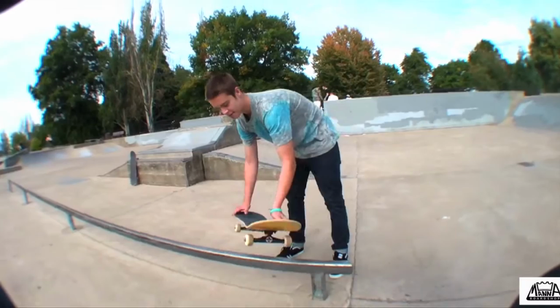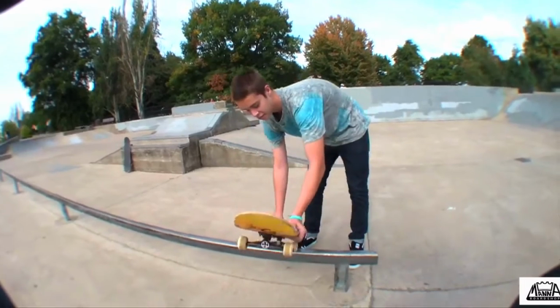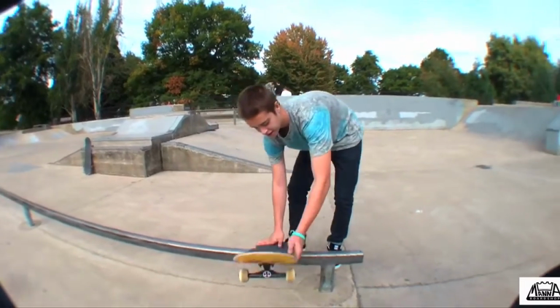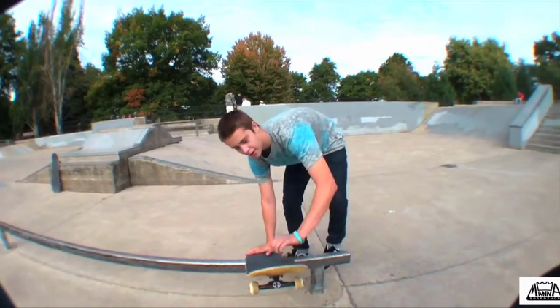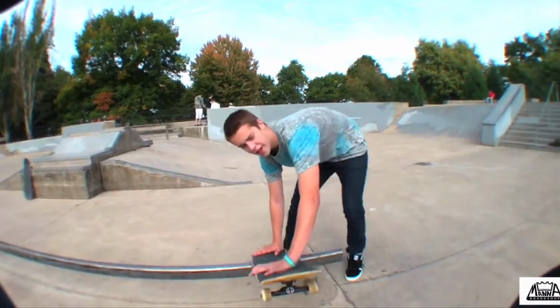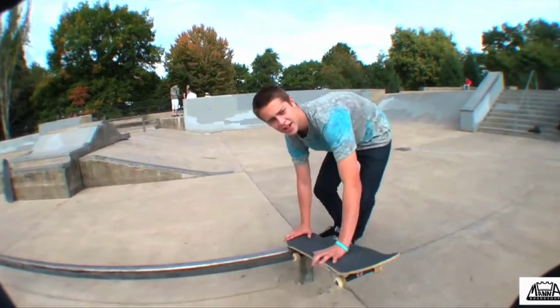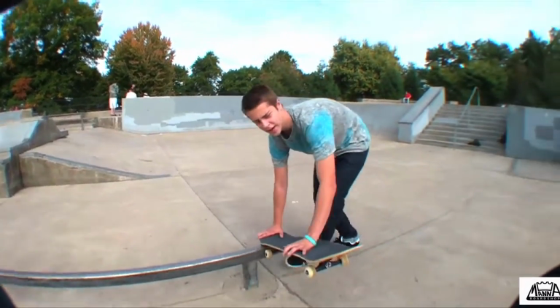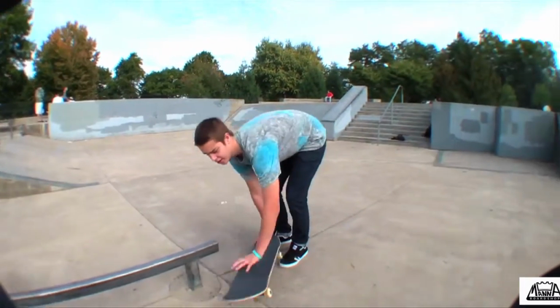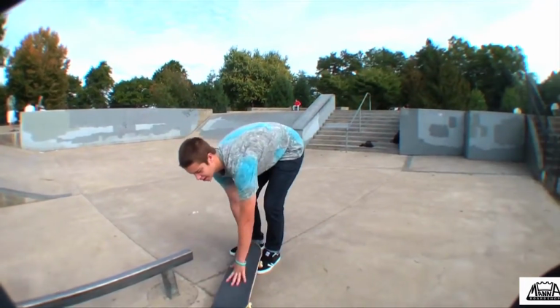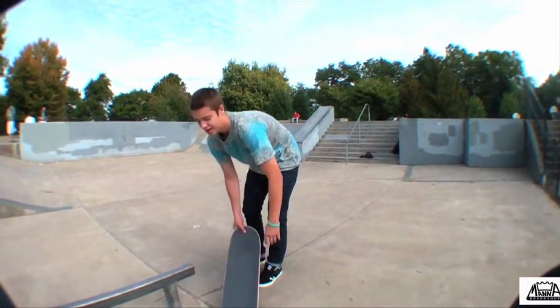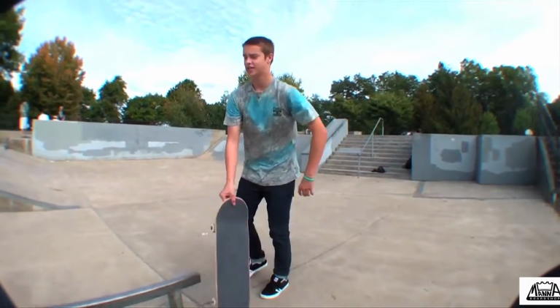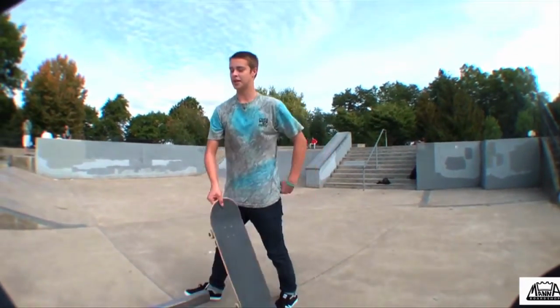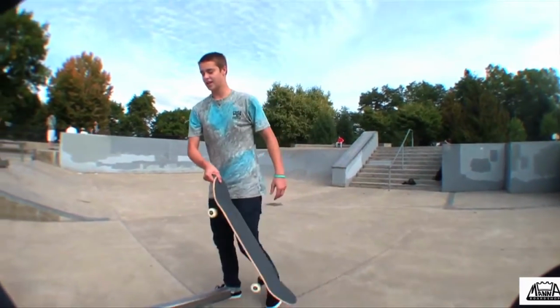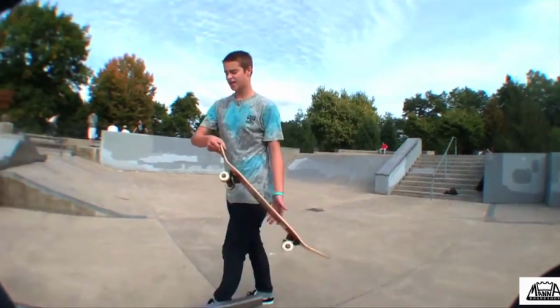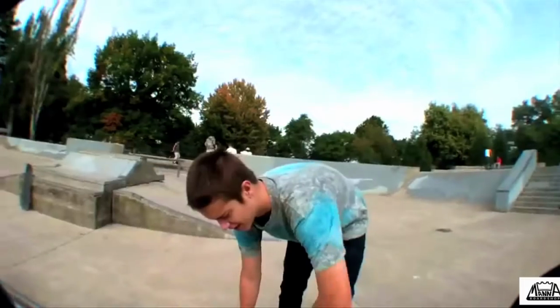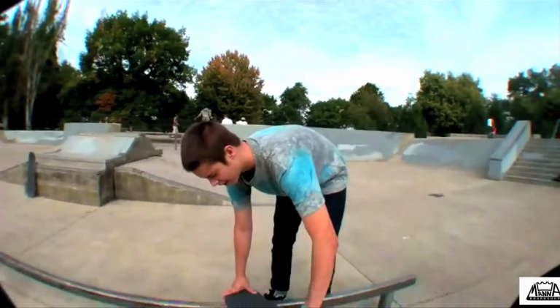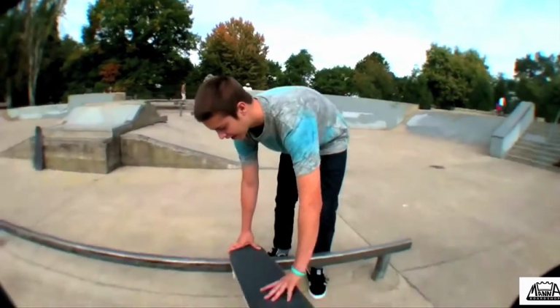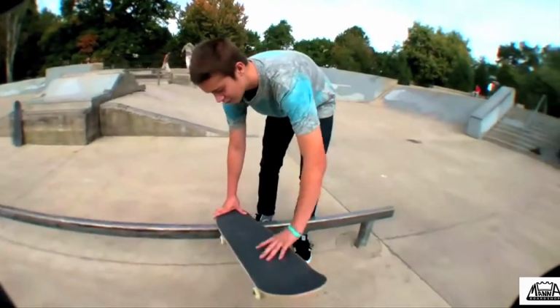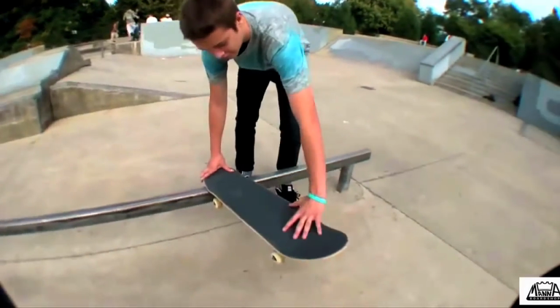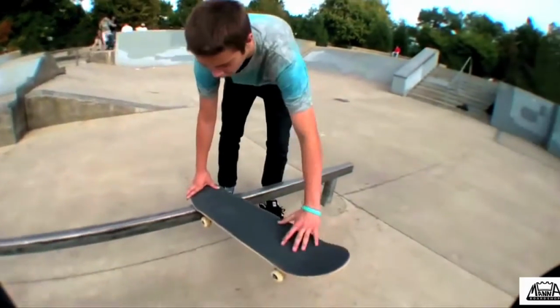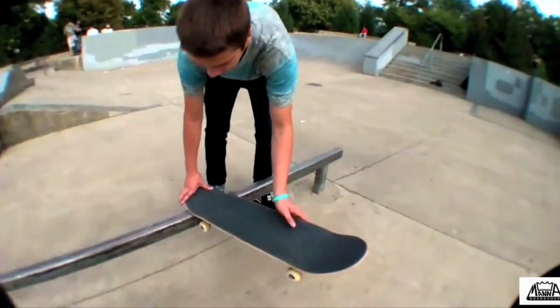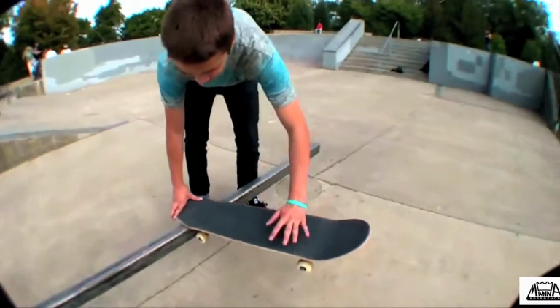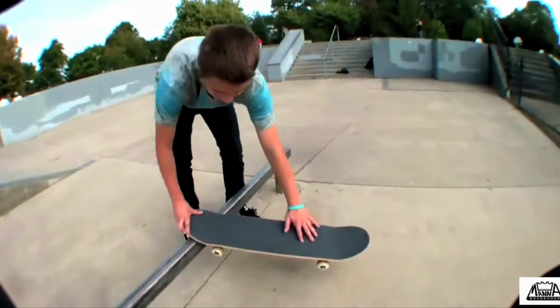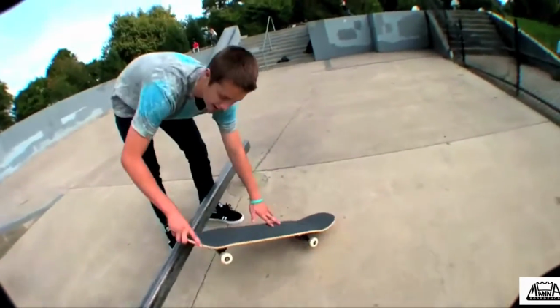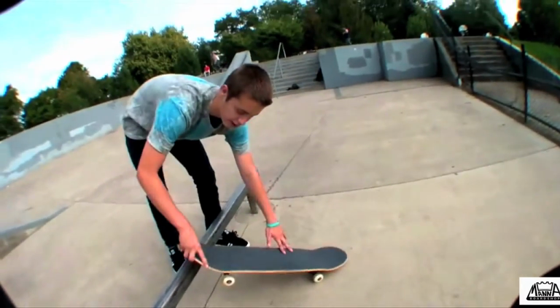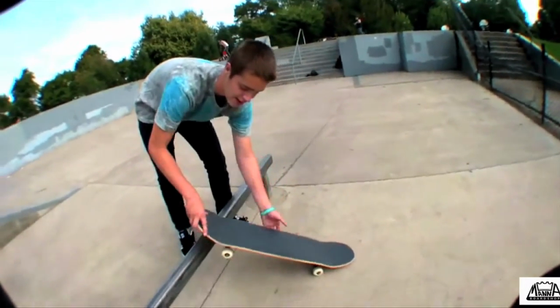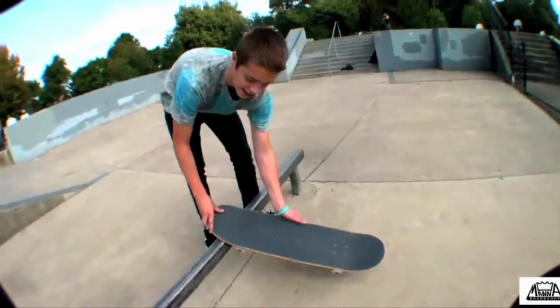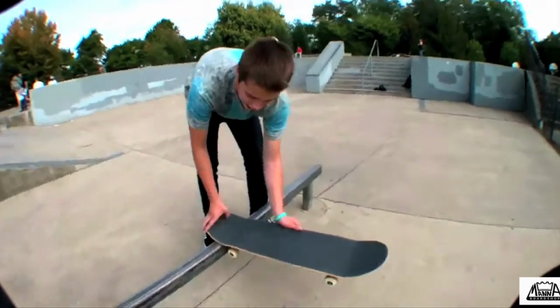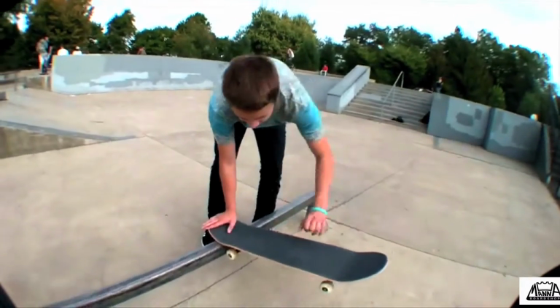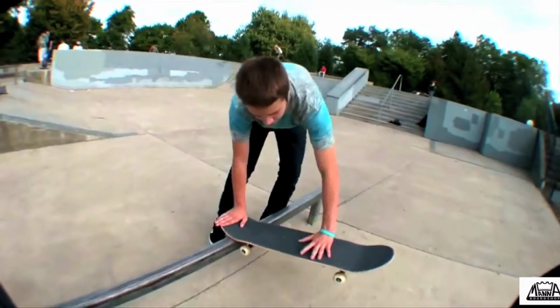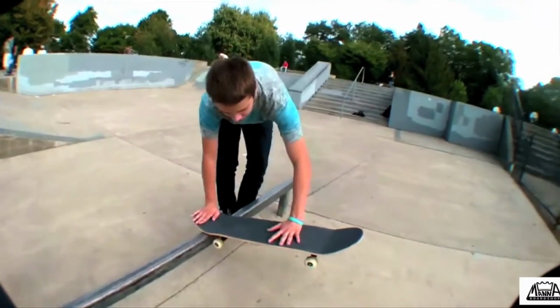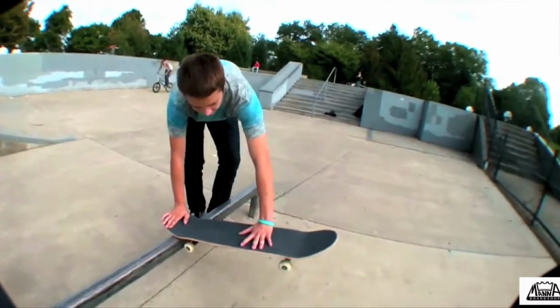Sometimes your body is going to want to go fakie — that's fine too, still blunt slide. The only thing is, don't put too much weight forward, otherwise you're just going to come down. Just keep your weight even.